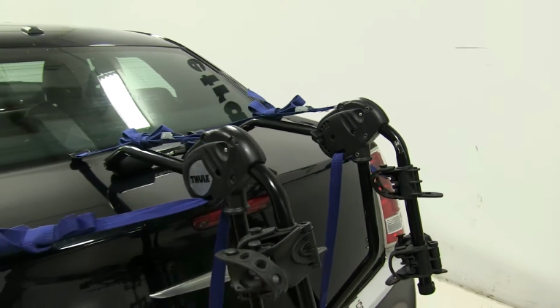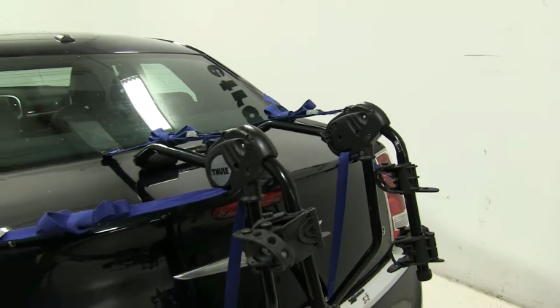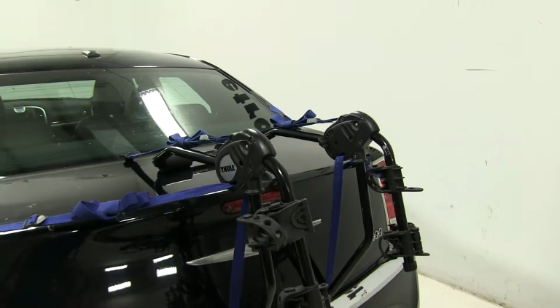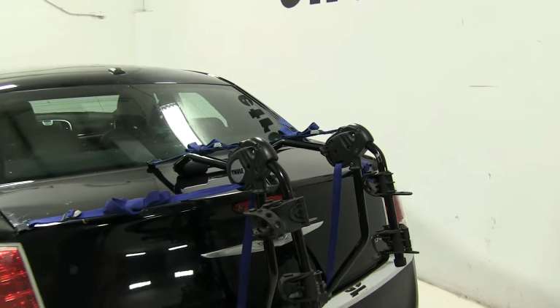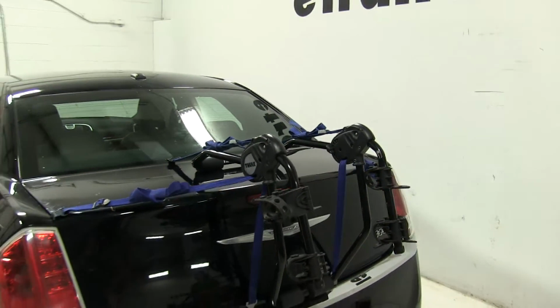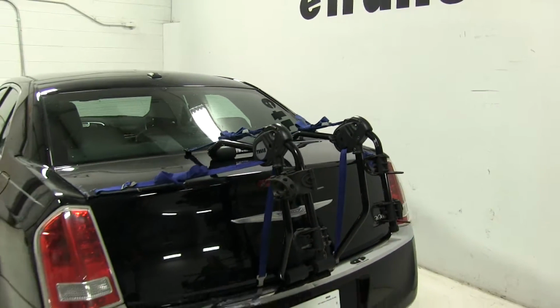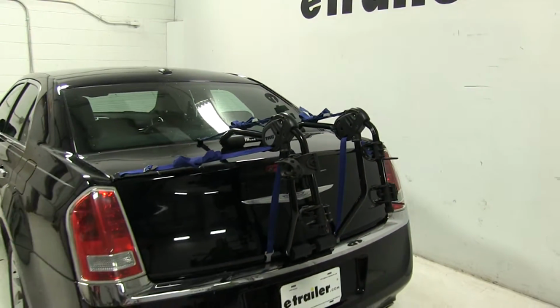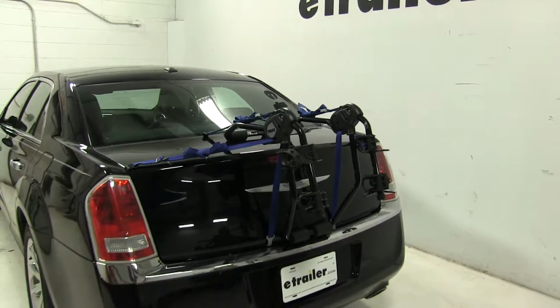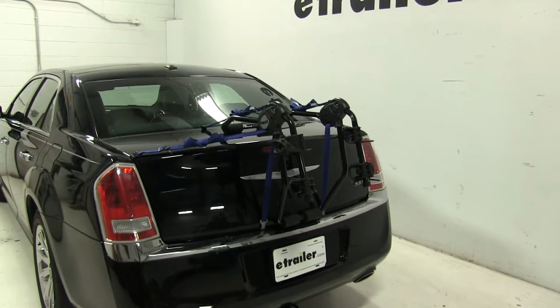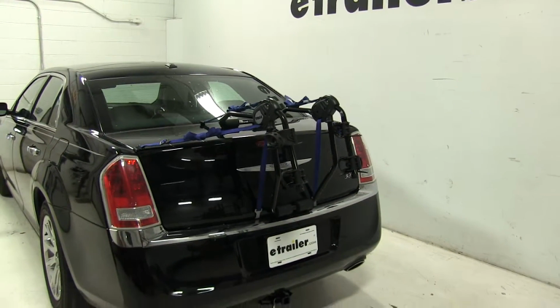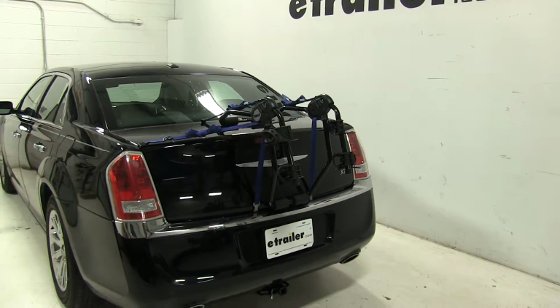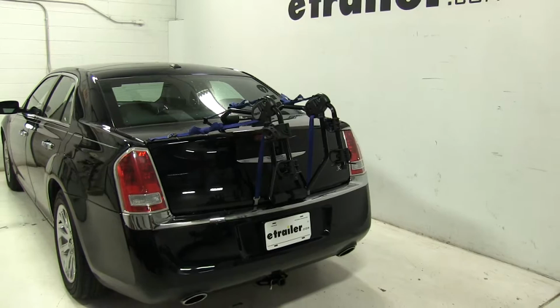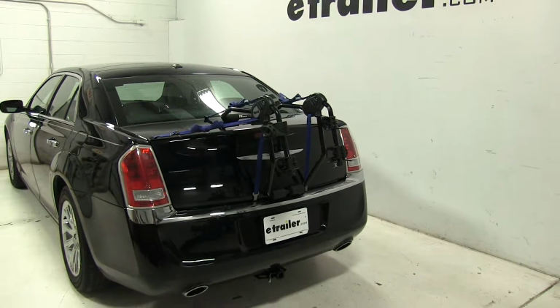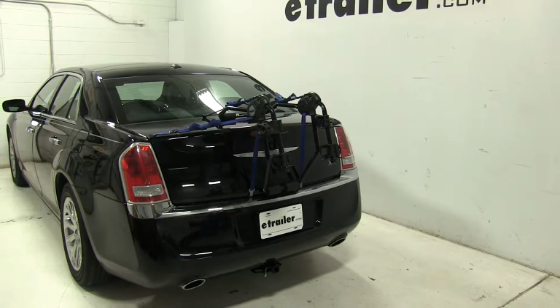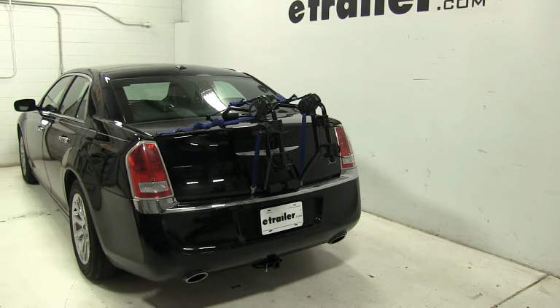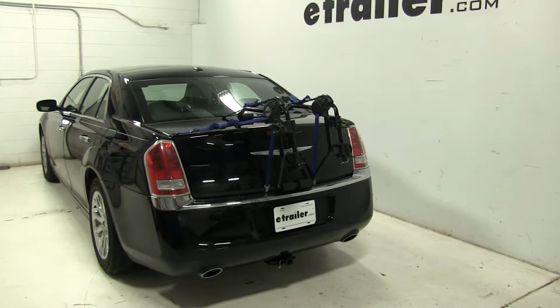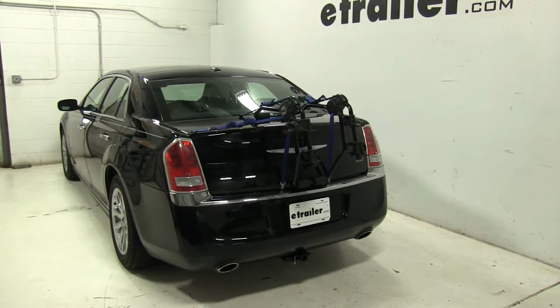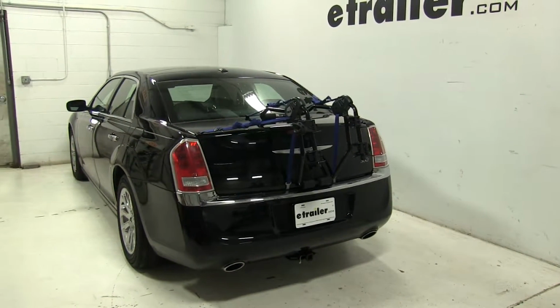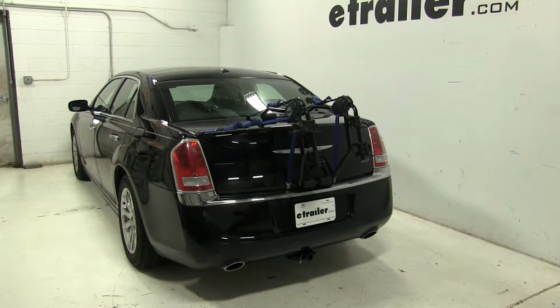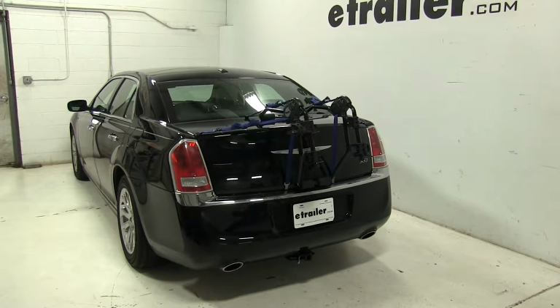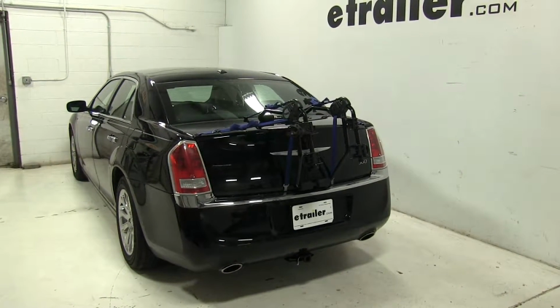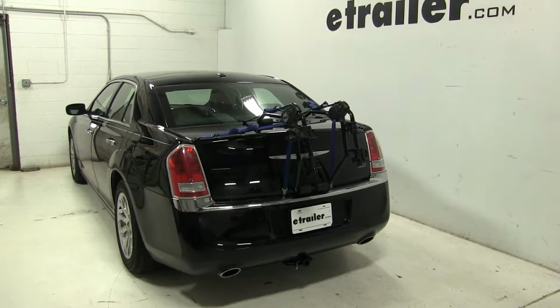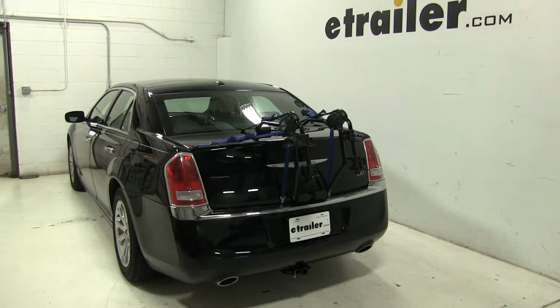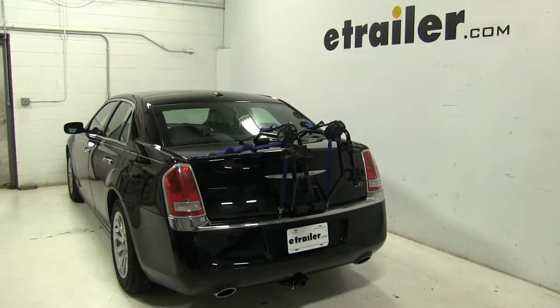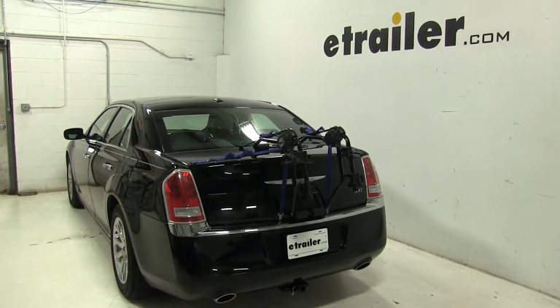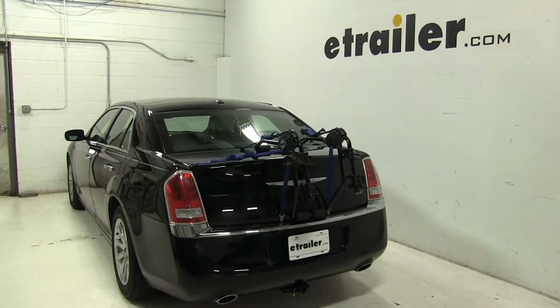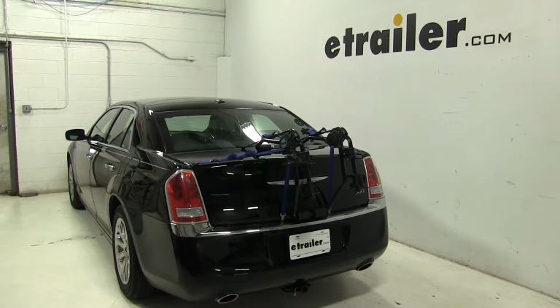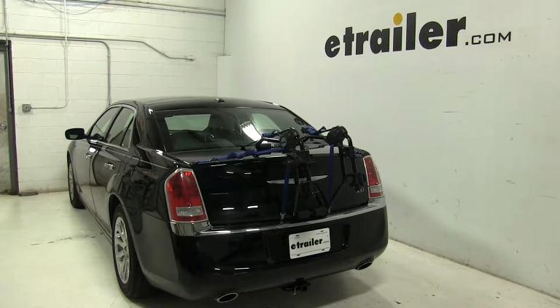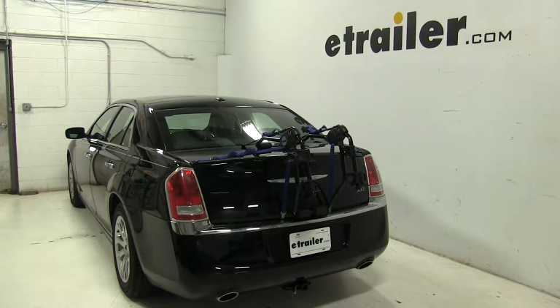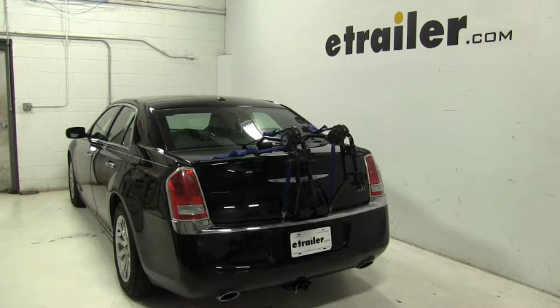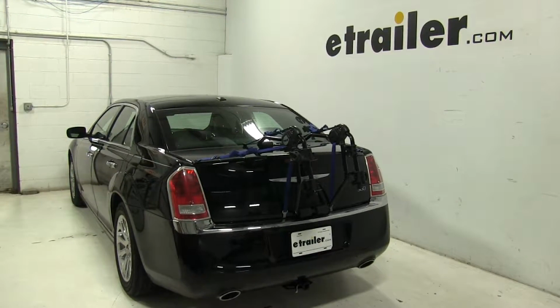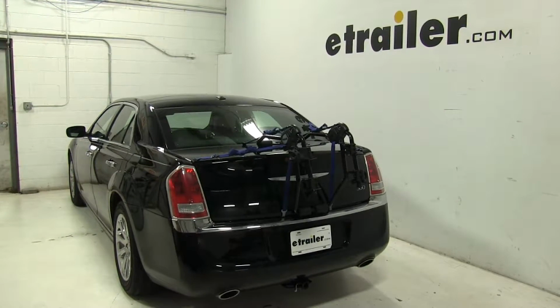So that's going to be our completed look at the Thule Passage trunk mount two bike rack, part number TH910XT, on our 2012 Chrysler 300. Now let's see how it does on our test course.